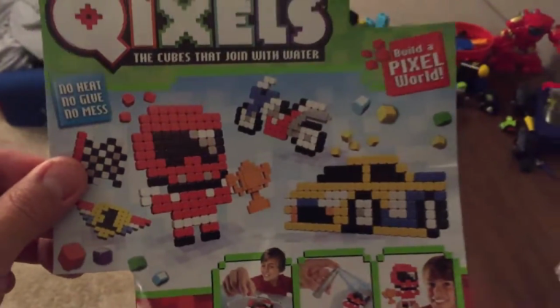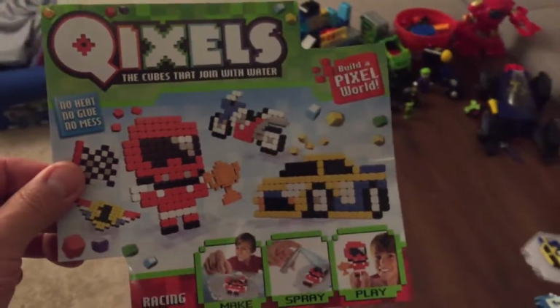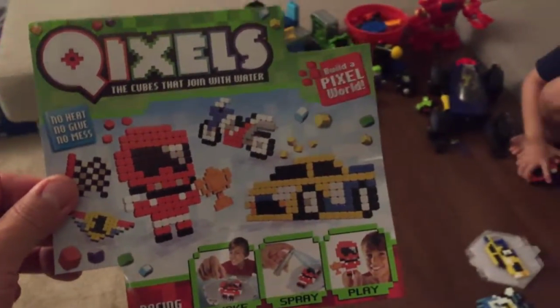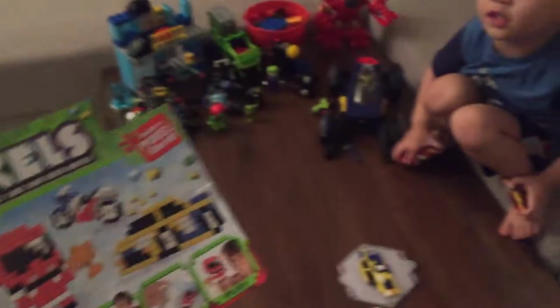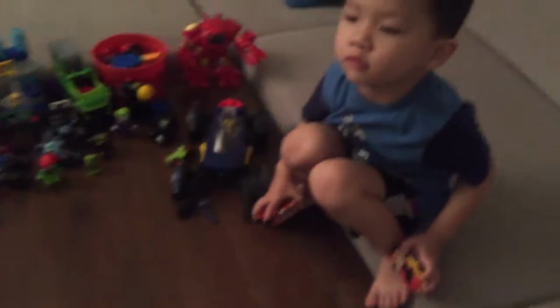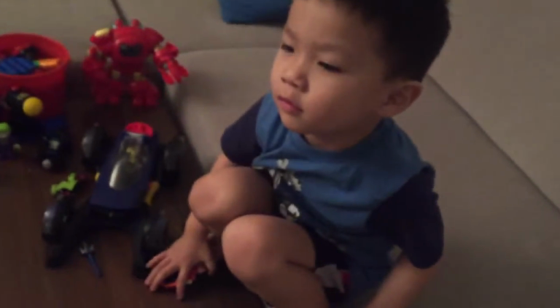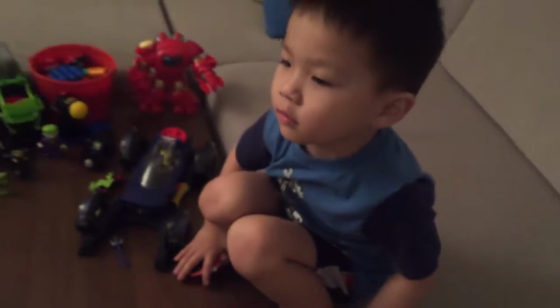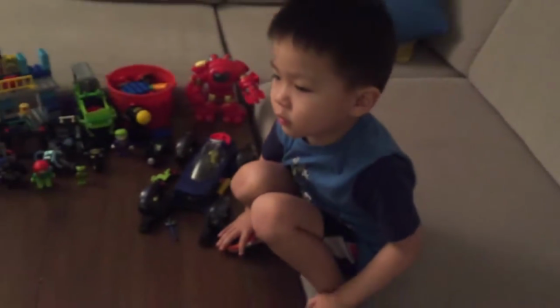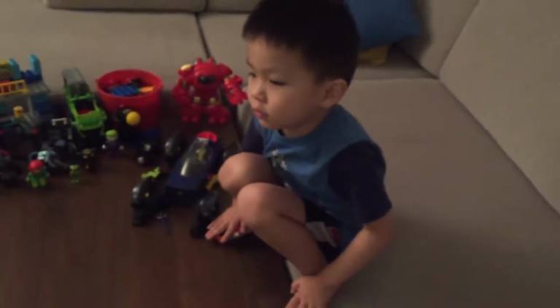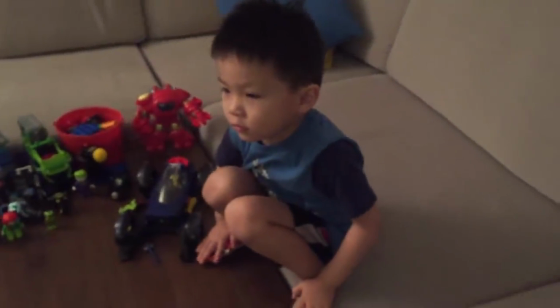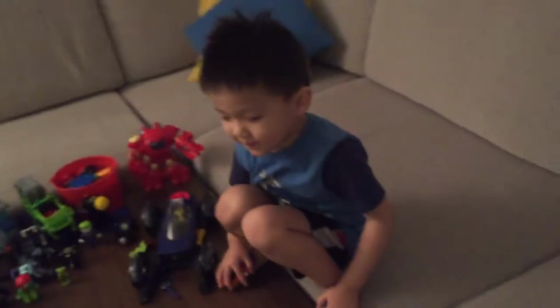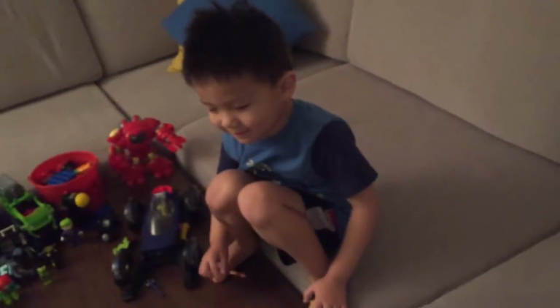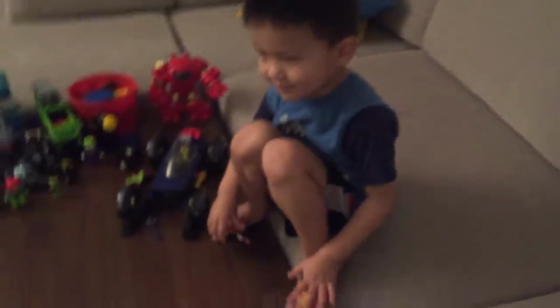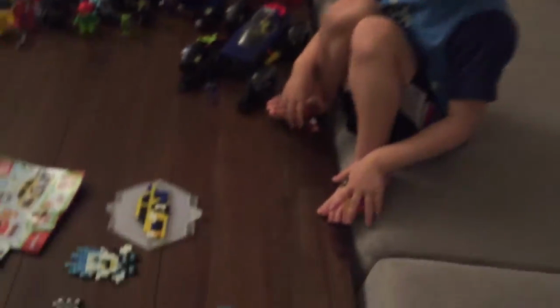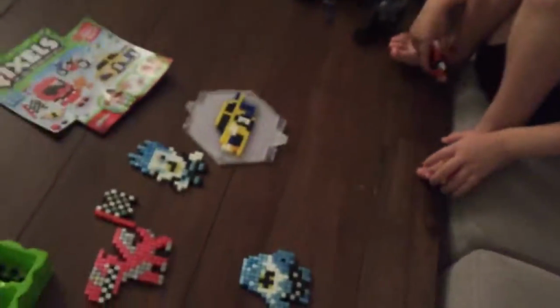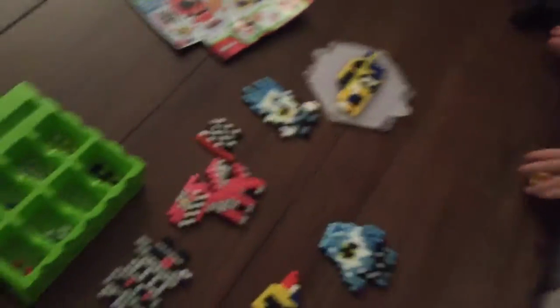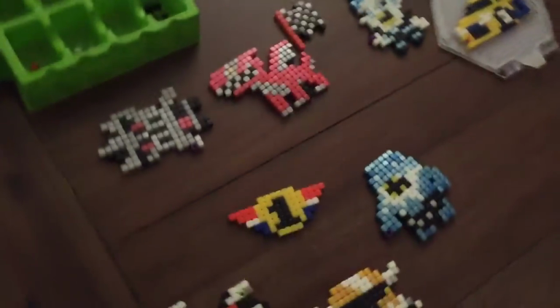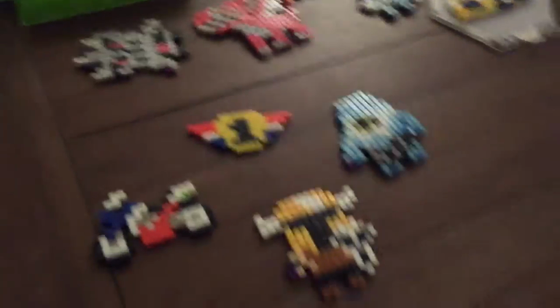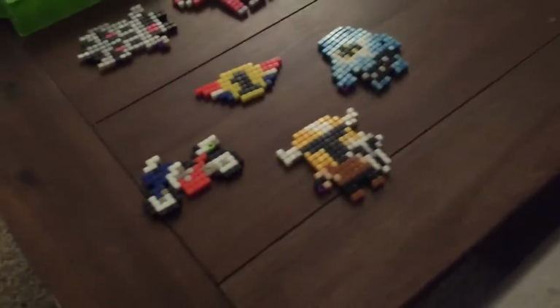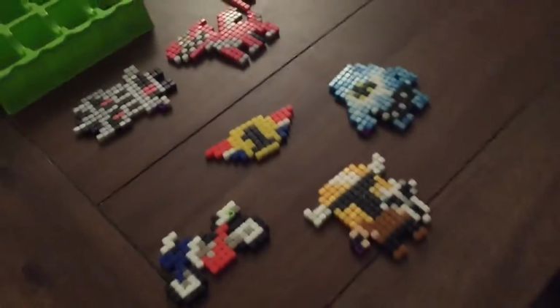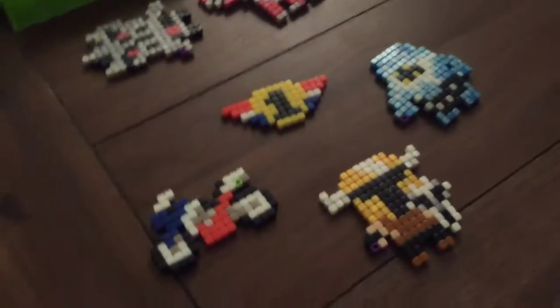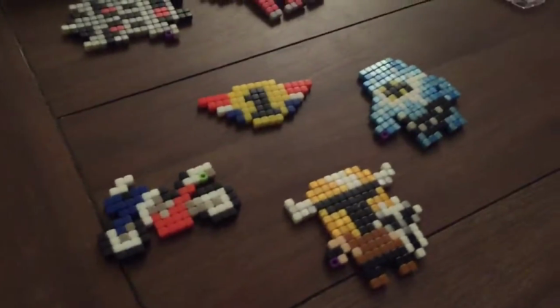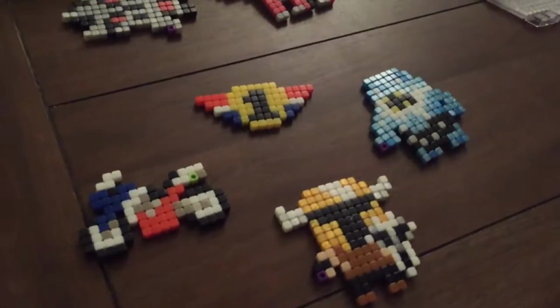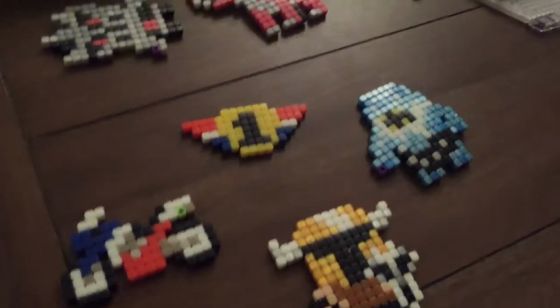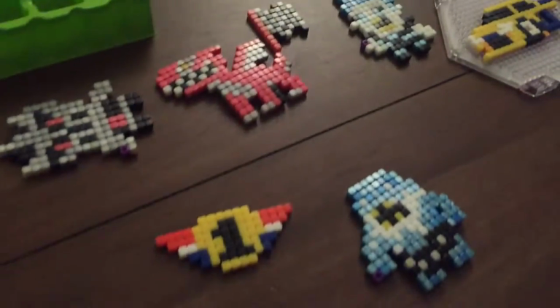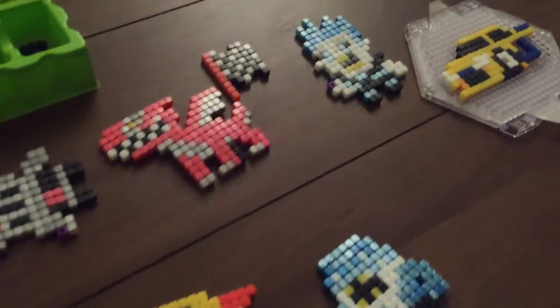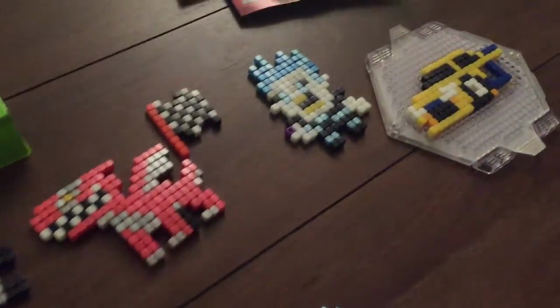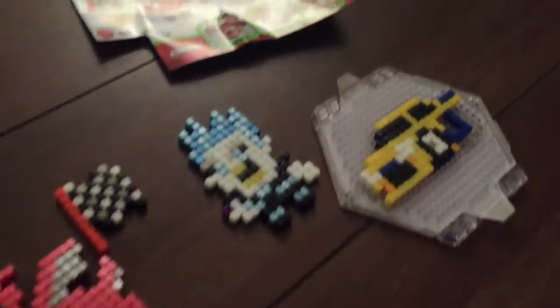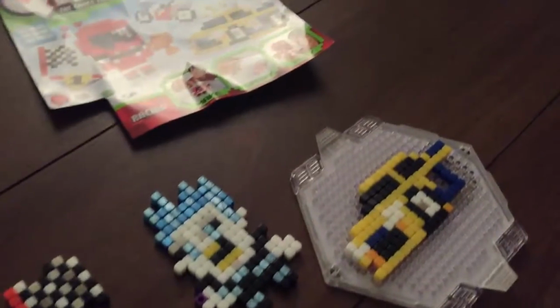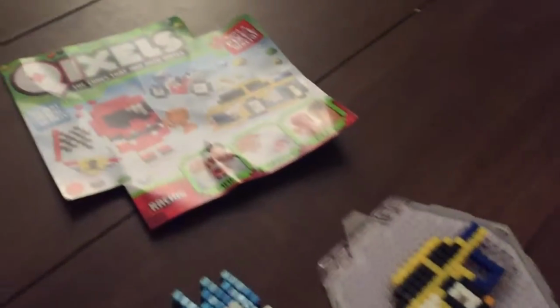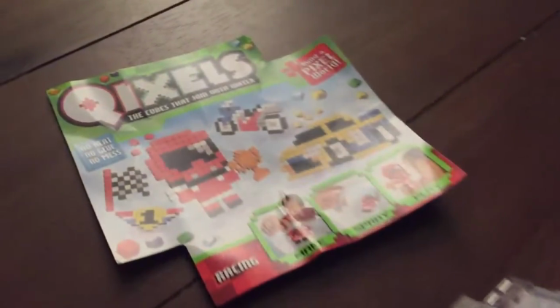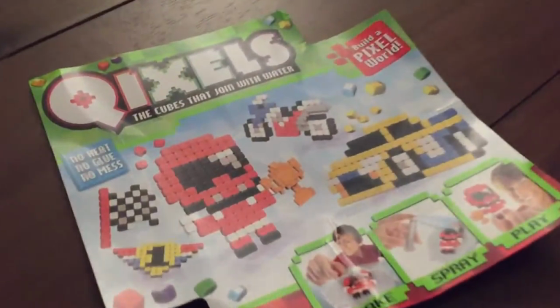Here we go guys. Here's Ethan and friends. We're going to be looking at some Quixels. Ethan got all these different Quixels and he was able to do it by himself. Ethan, what are these Quixels here?